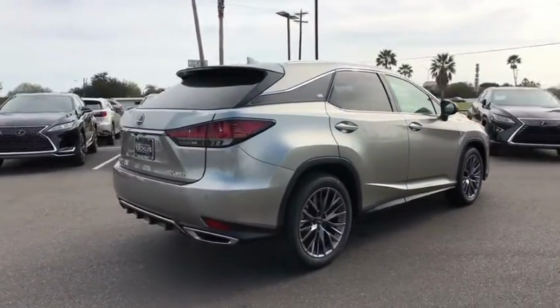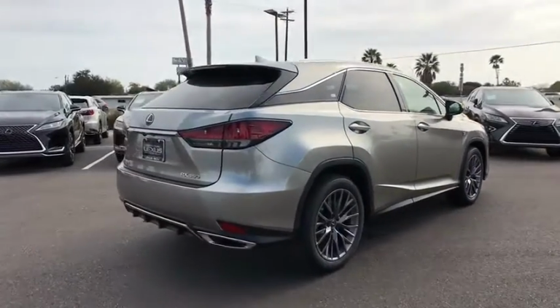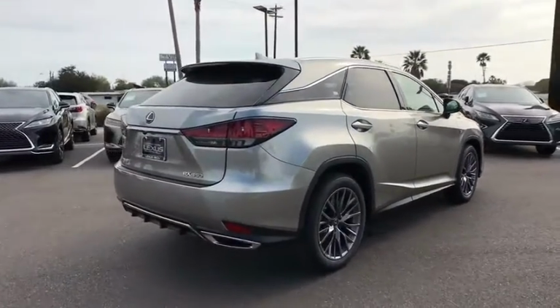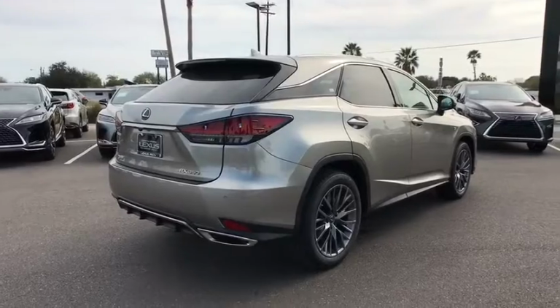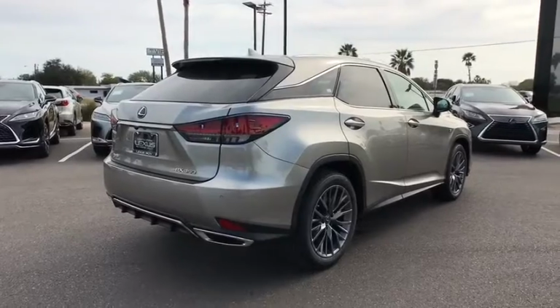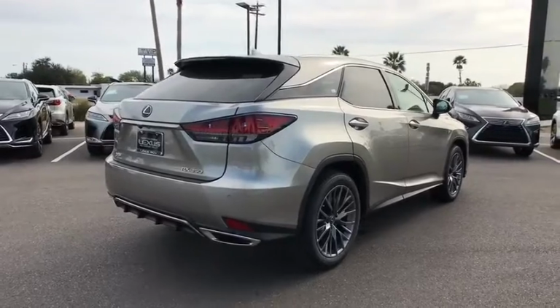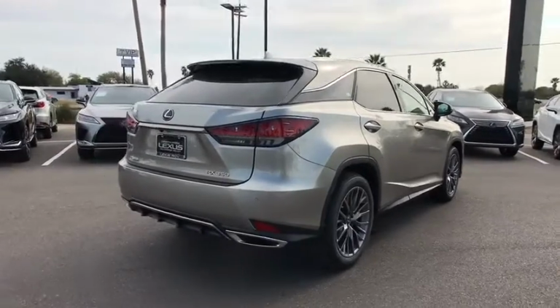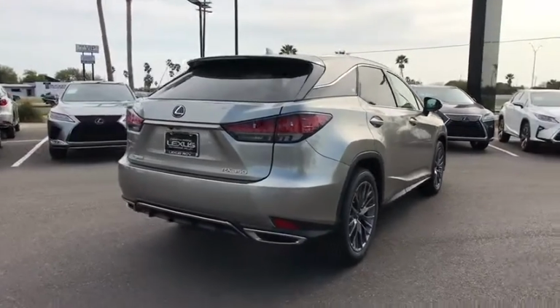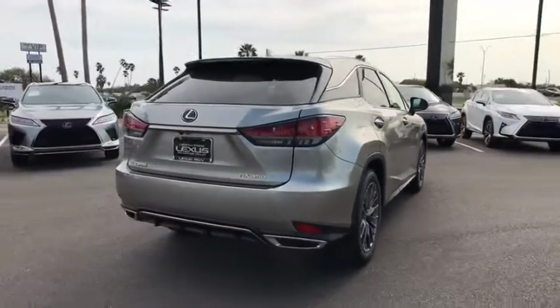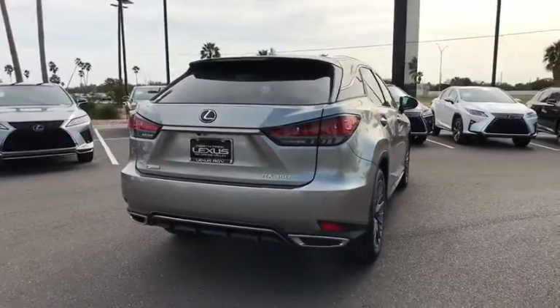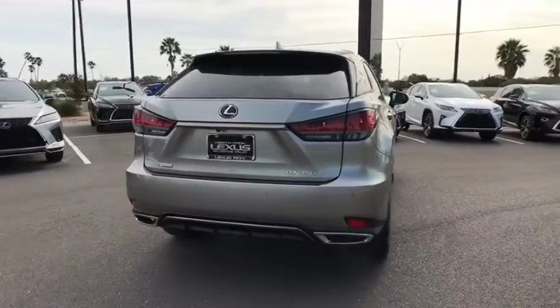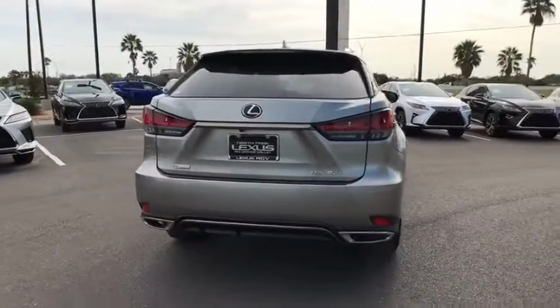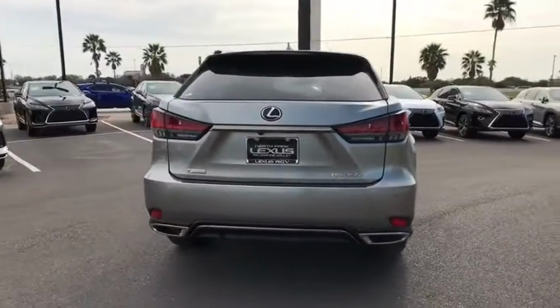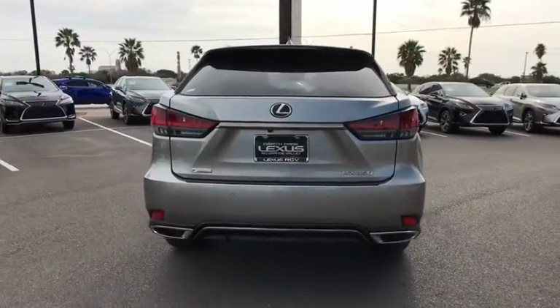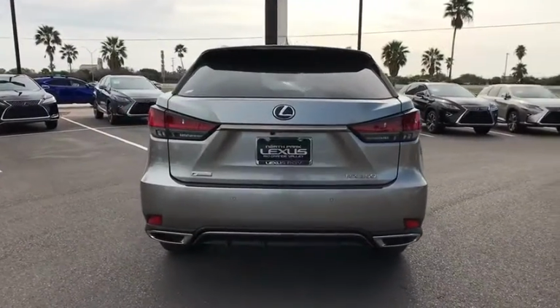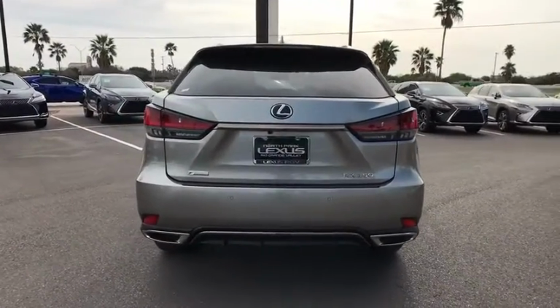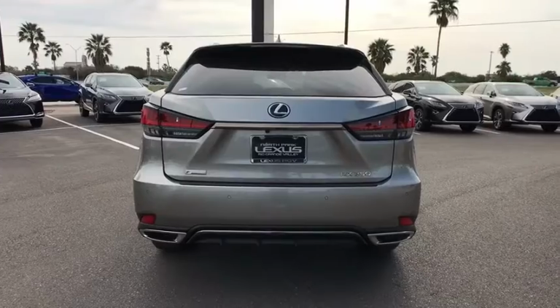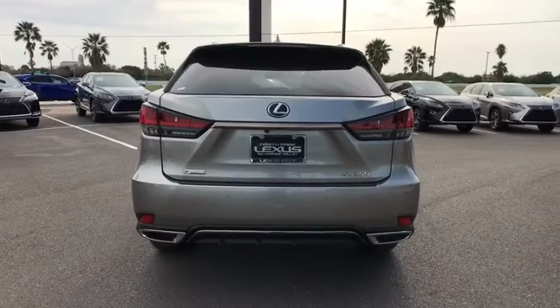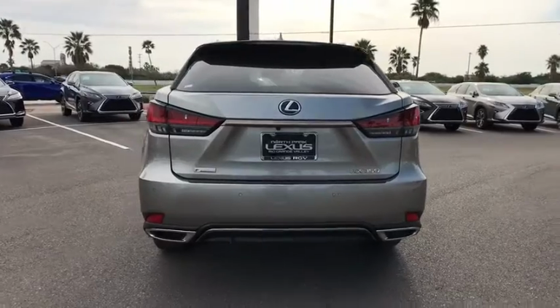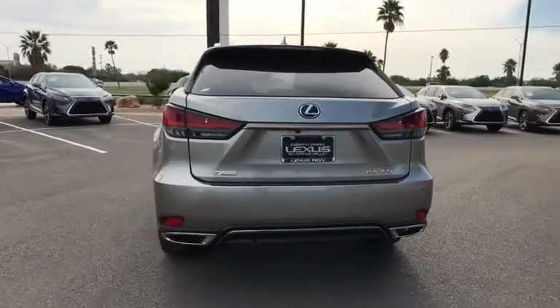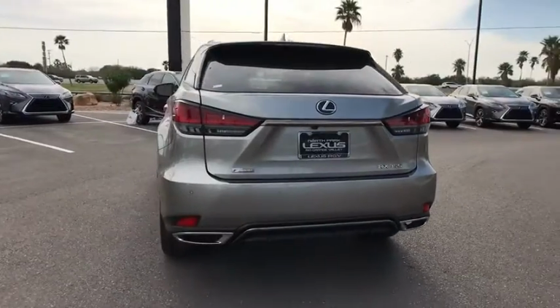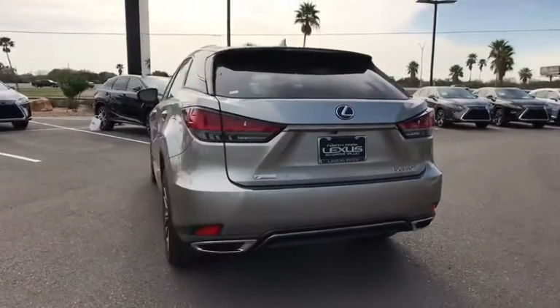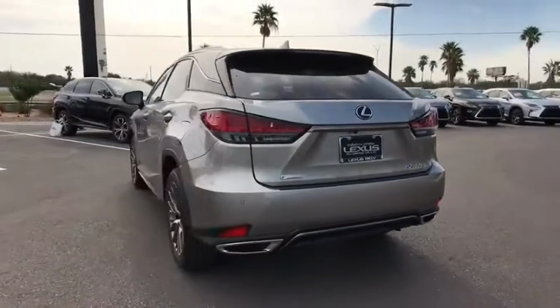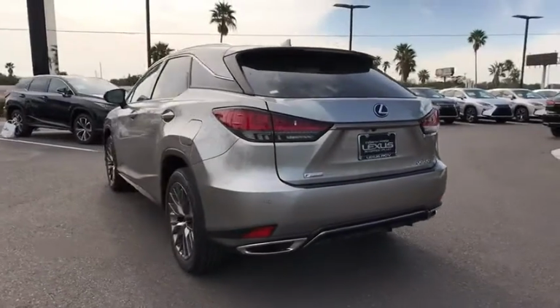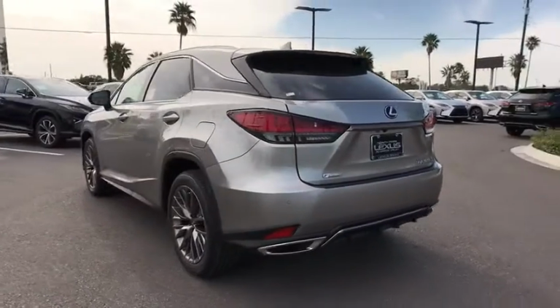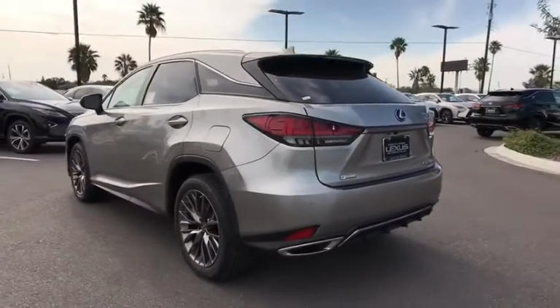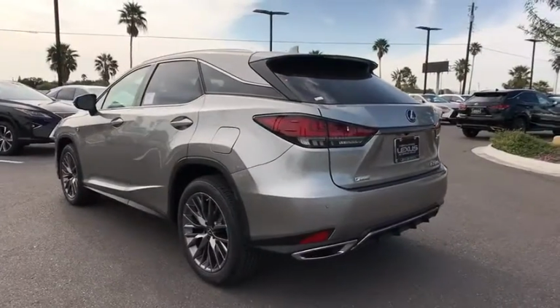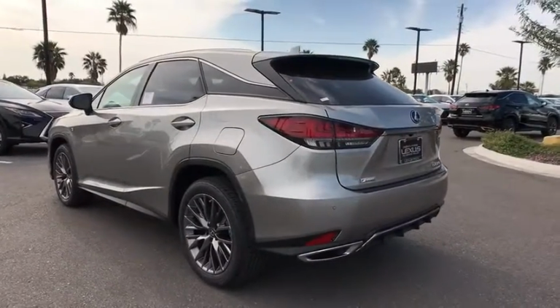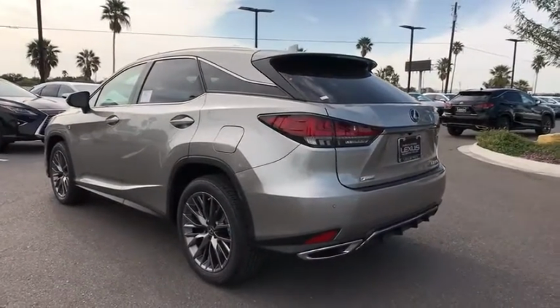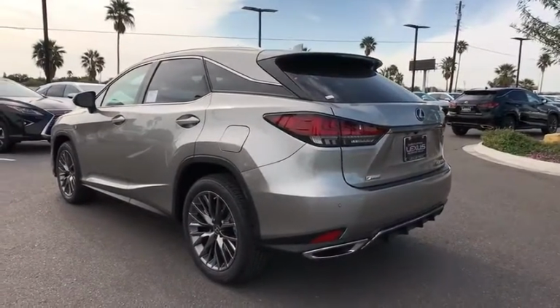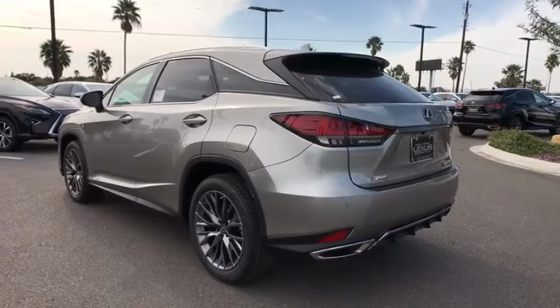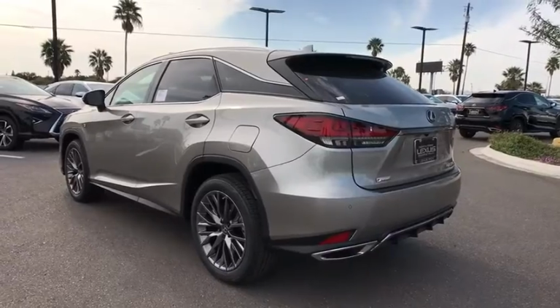Backup camera, power liftgate, anti-lock braking system, steering wheel audio controls, power passenger seat, all-wheel drive, keyless entry, remote engine start, traction control, stability control.